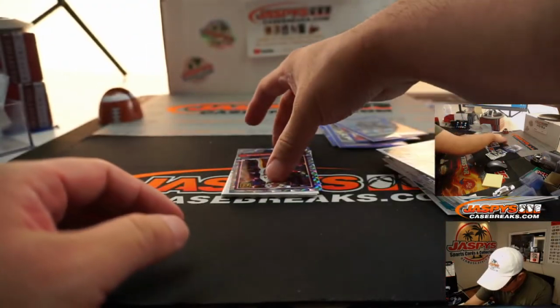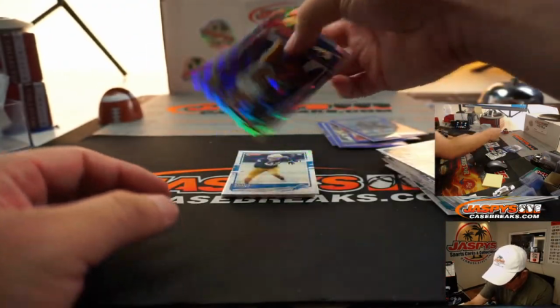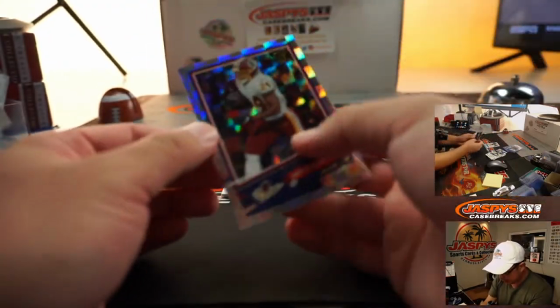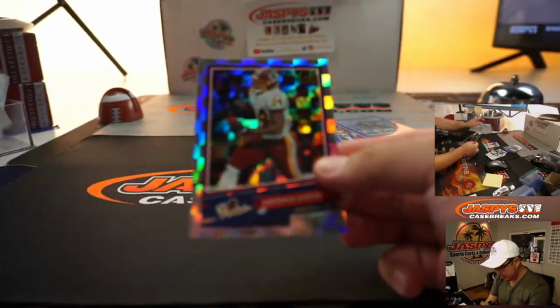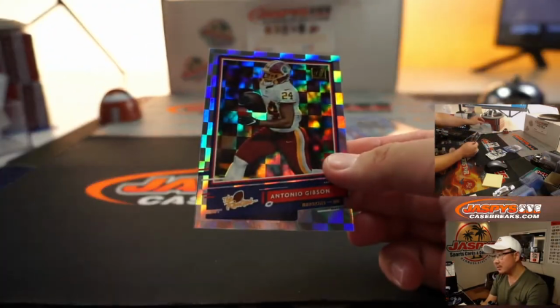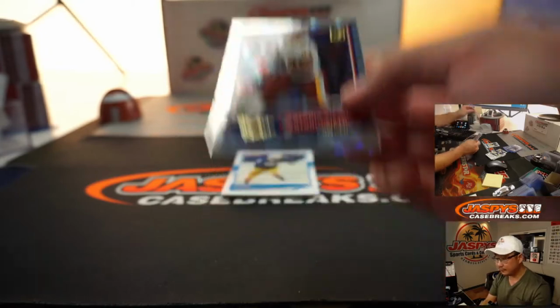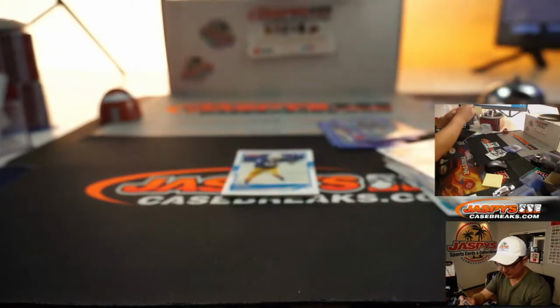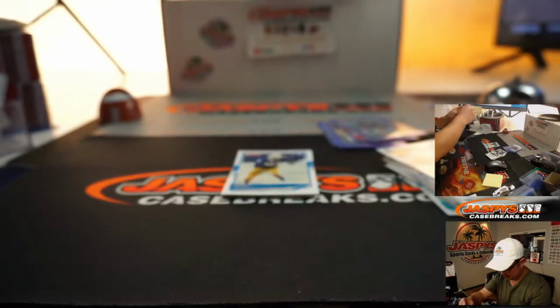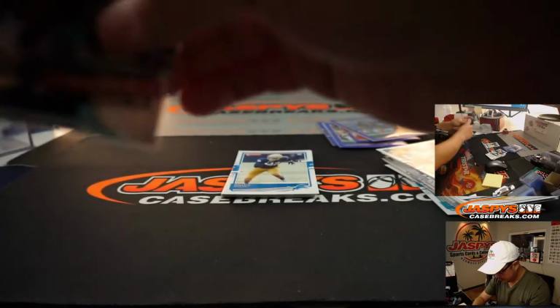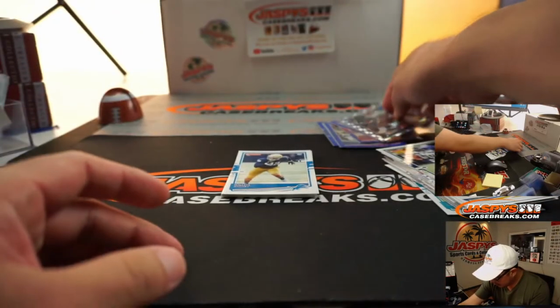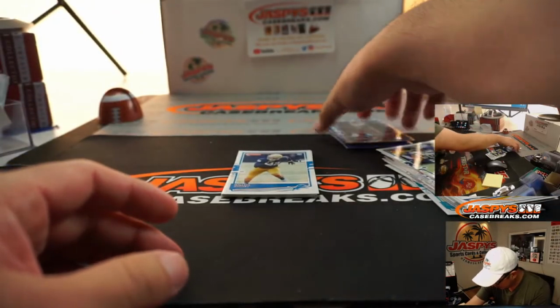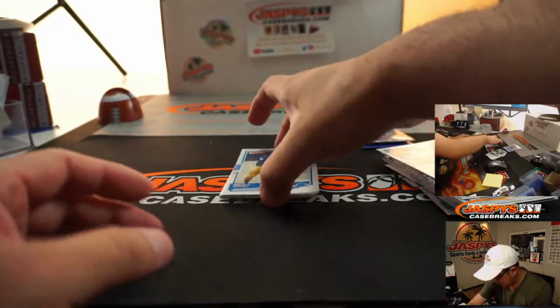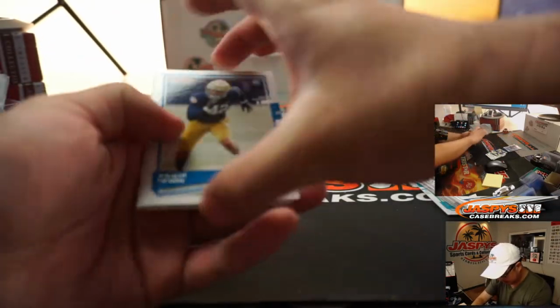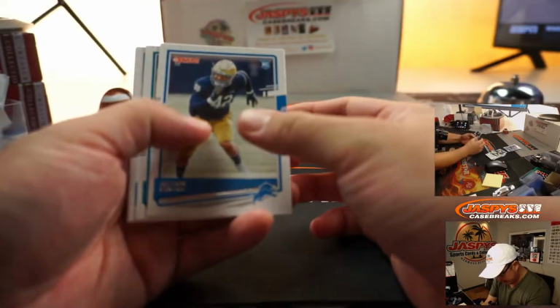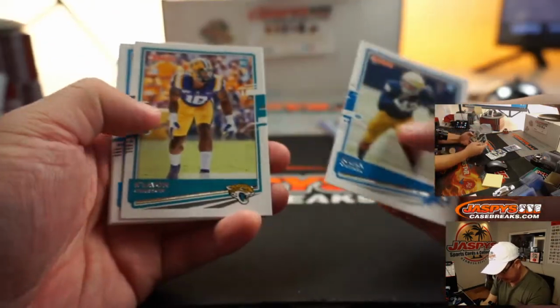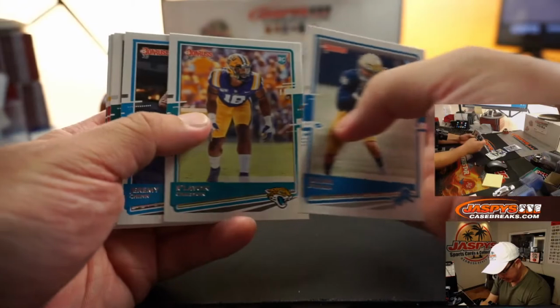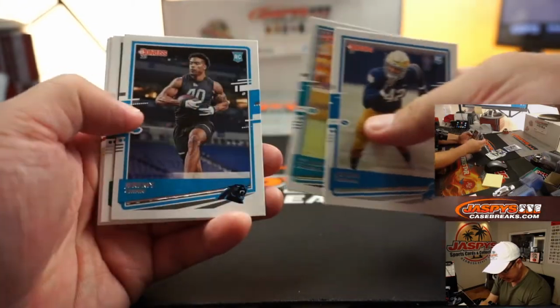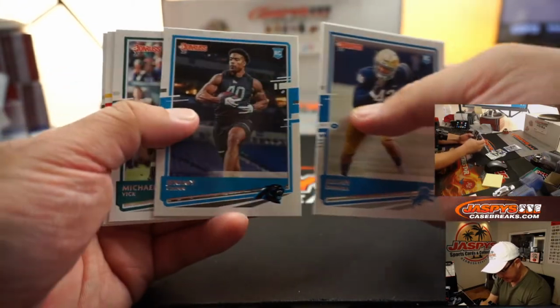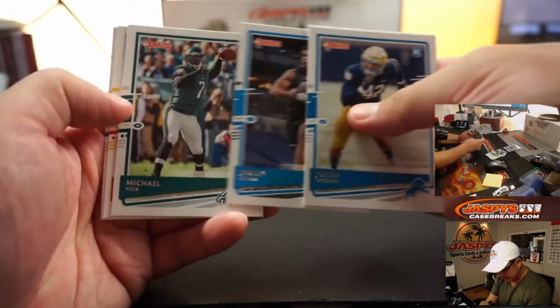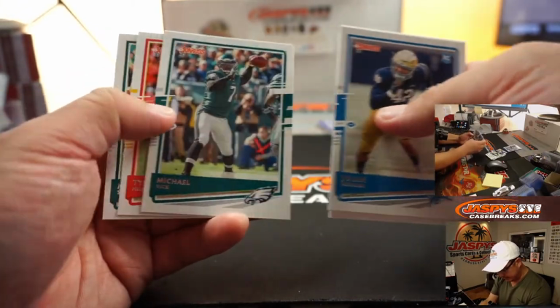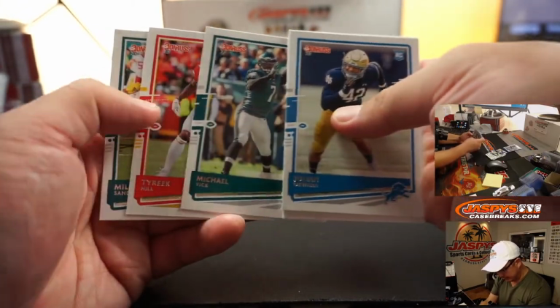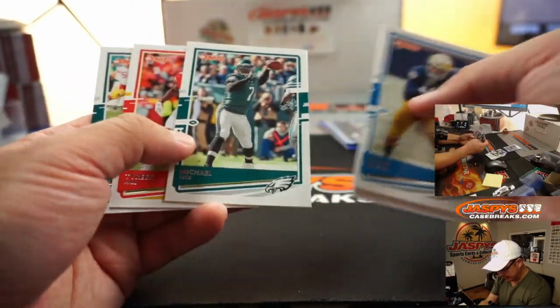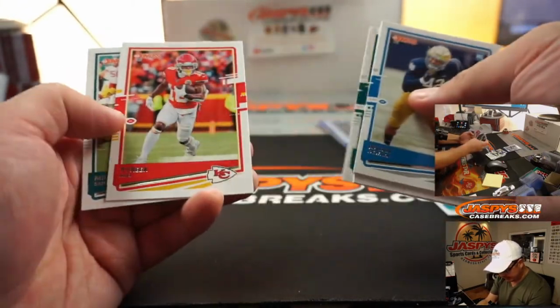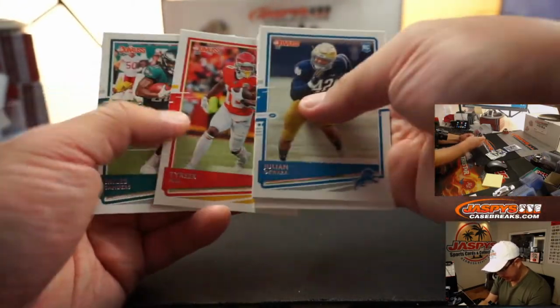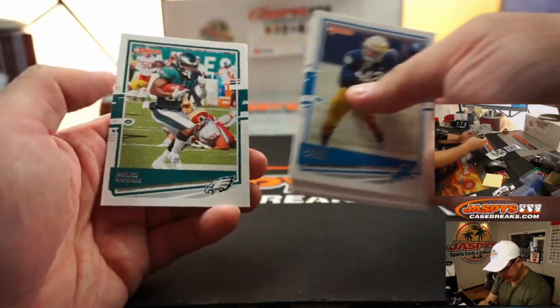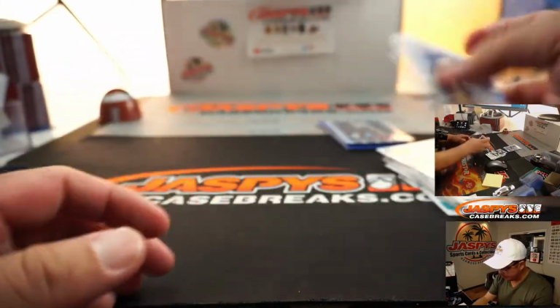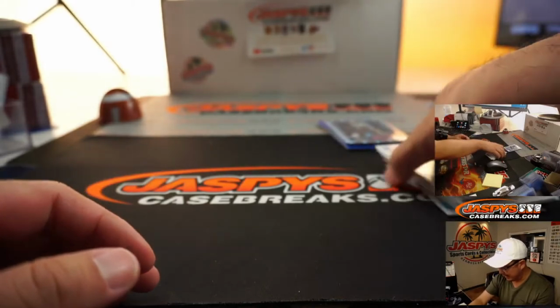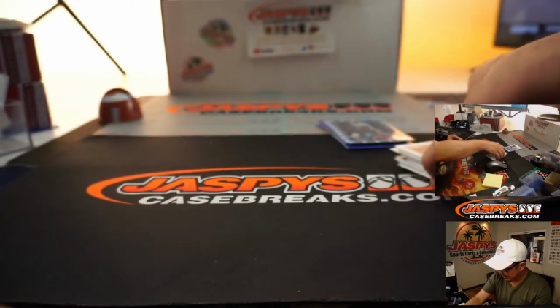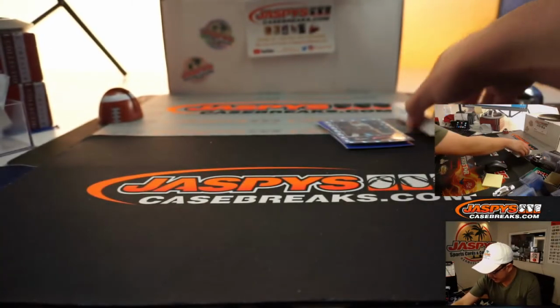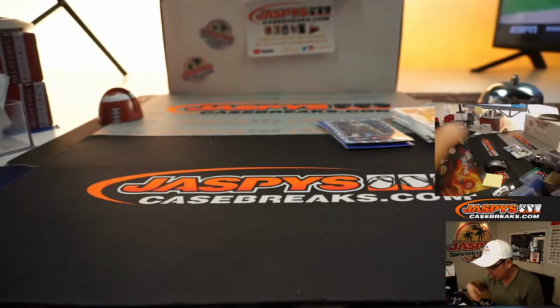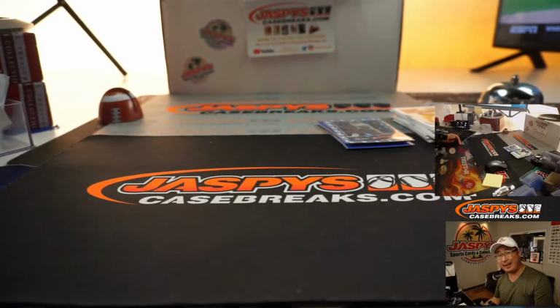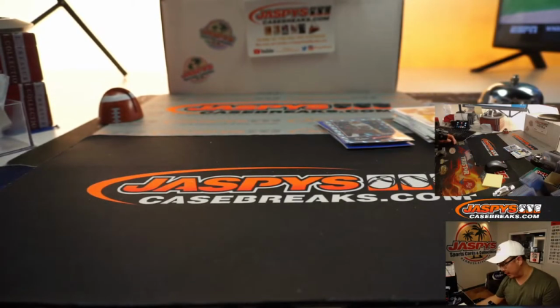Got an Antonio Gibson, the rookies. And who else do we have here? We've got Julian, Clavon, Jeremy, and then Michael Vick, Tyreek Hill, Miles Sanders. Alright, so nothing too crazy in that box.